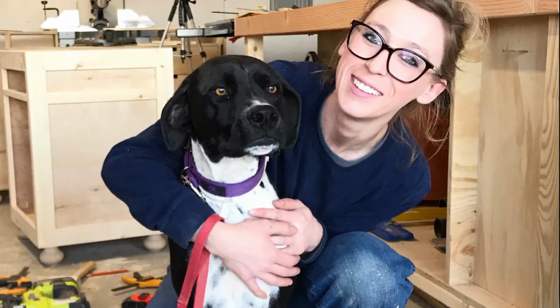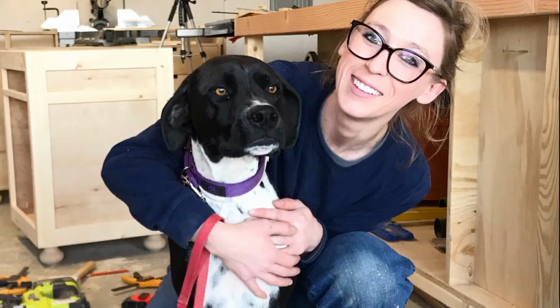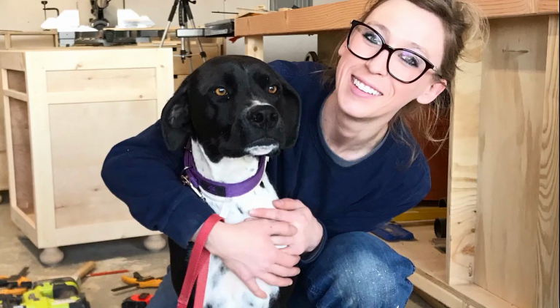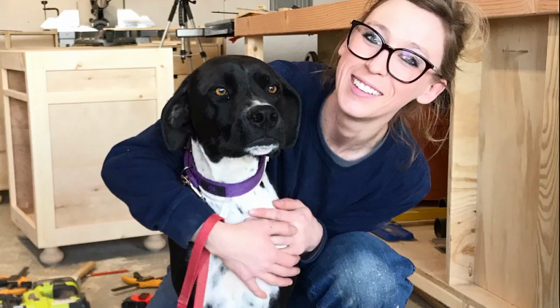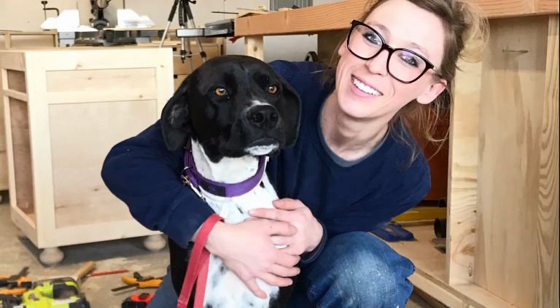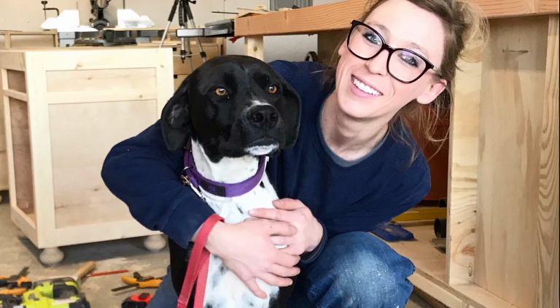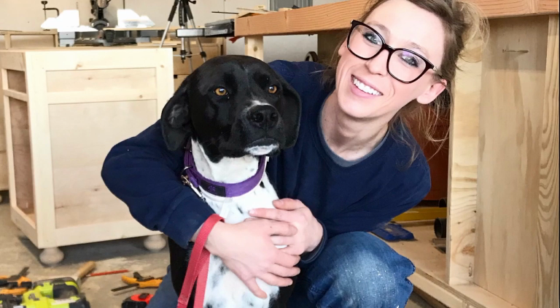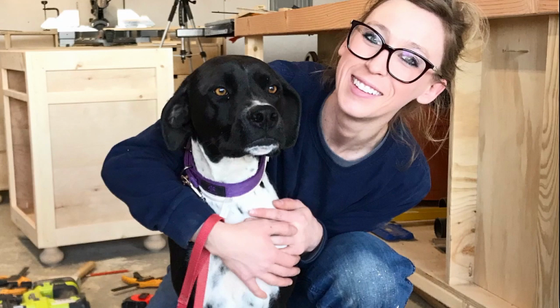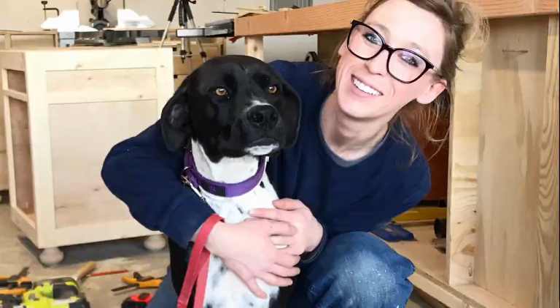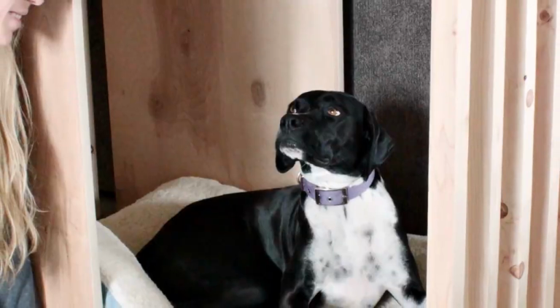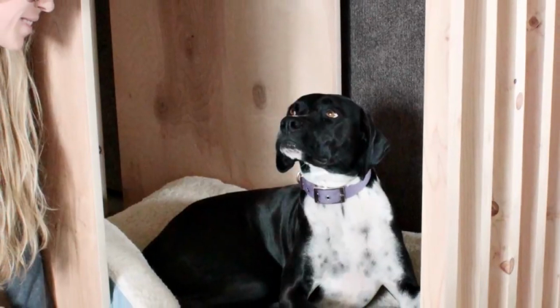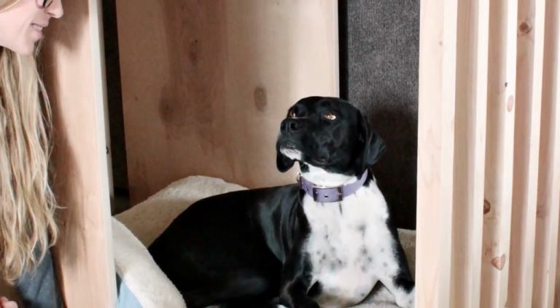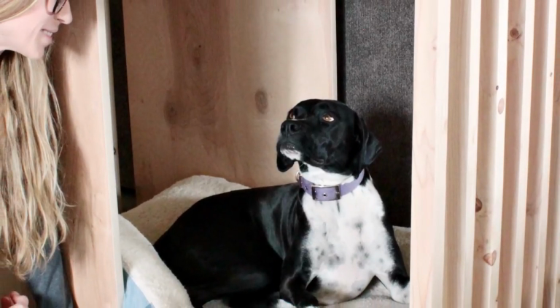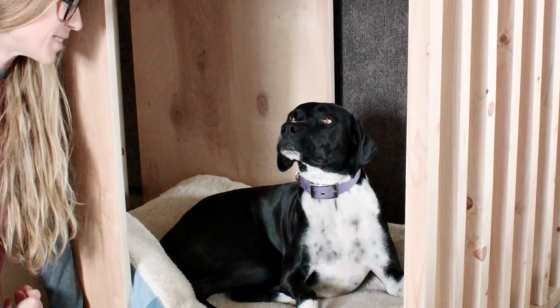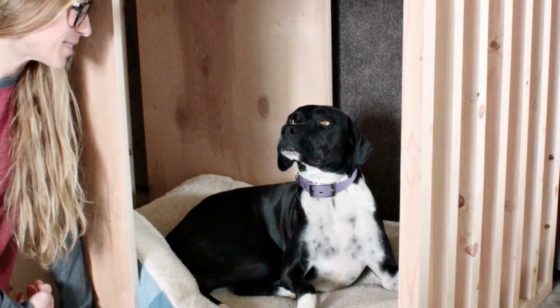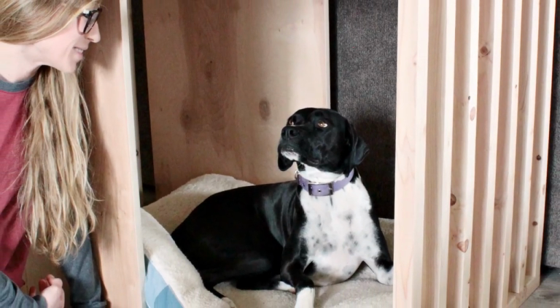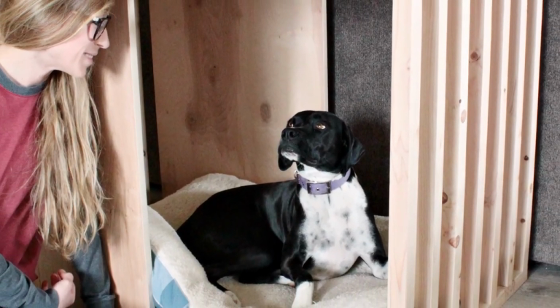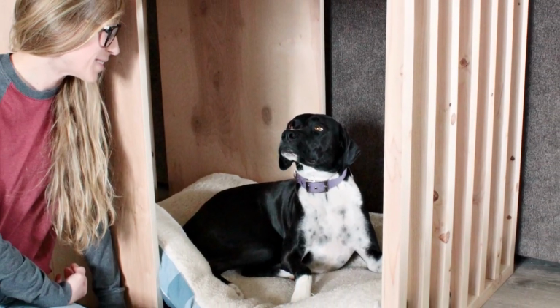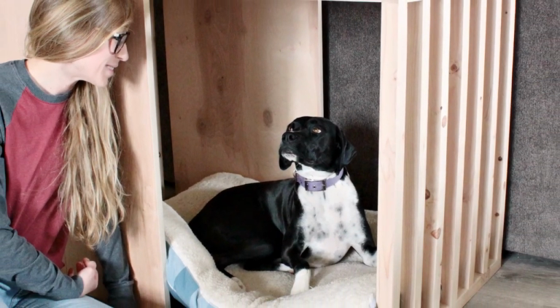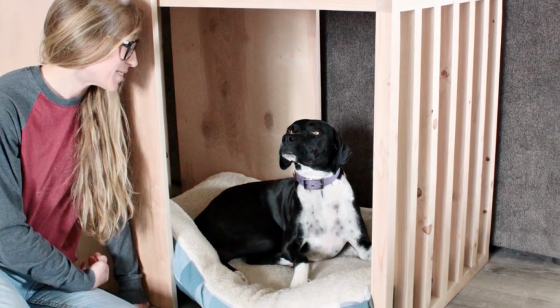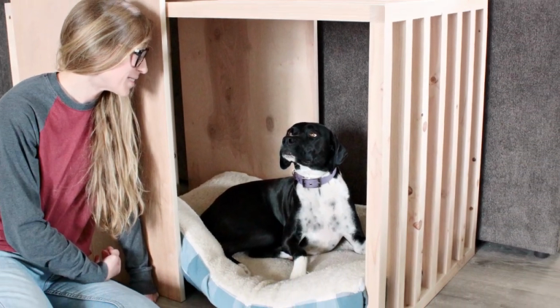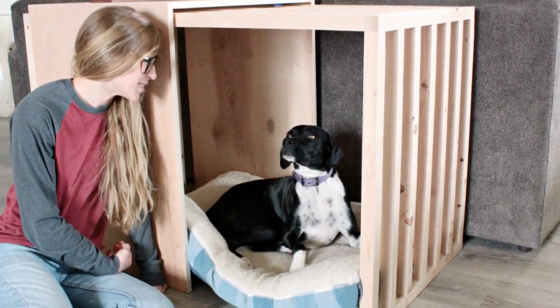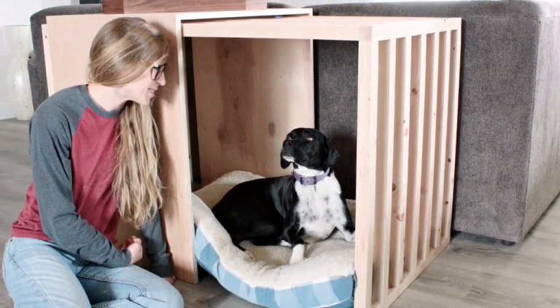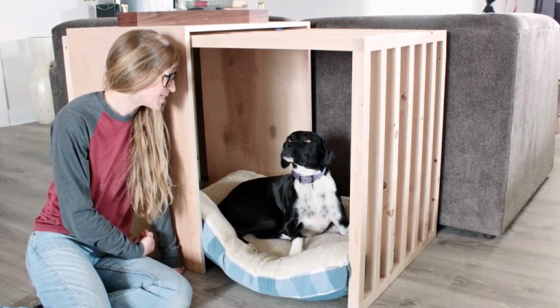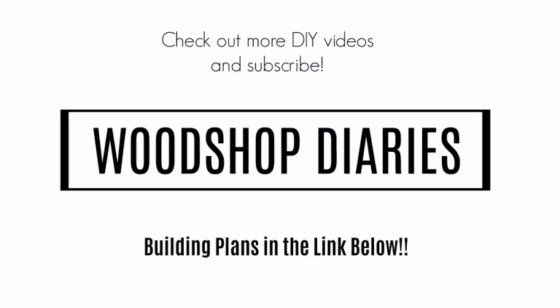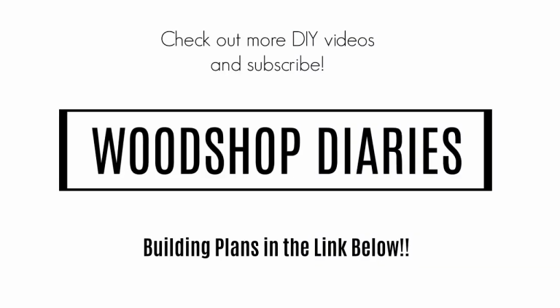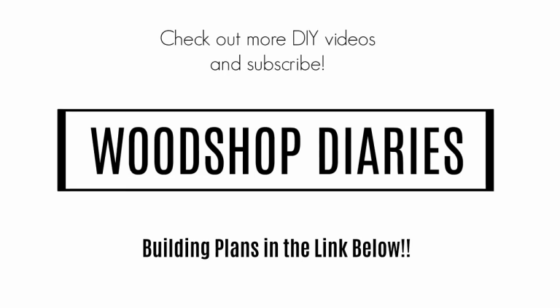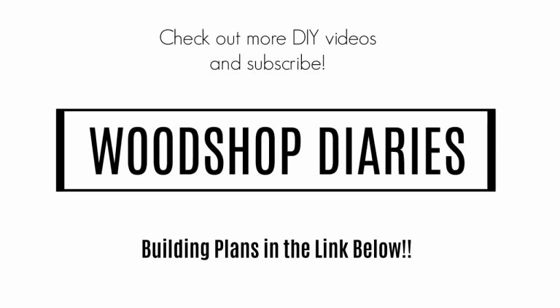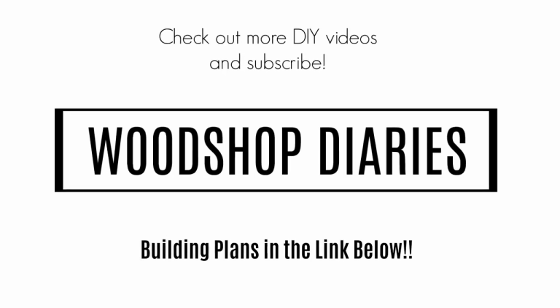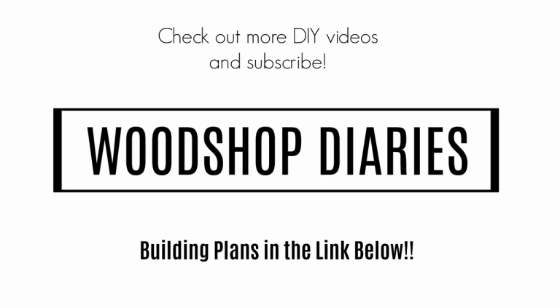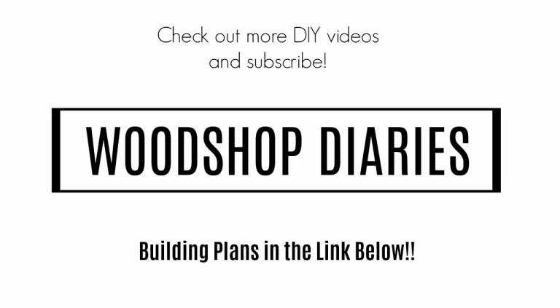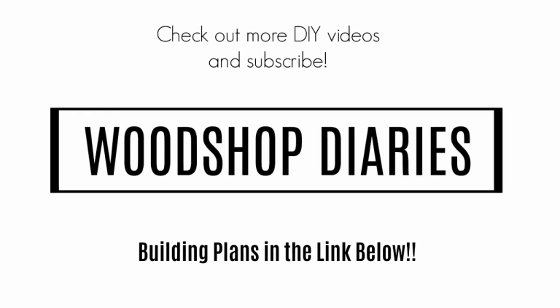I hope you've enjoyed this video. If you aren't already subscribed to this channel, be sure to hit that subscribe button so you don't miss out on what's coming next. Until next time, happy building.